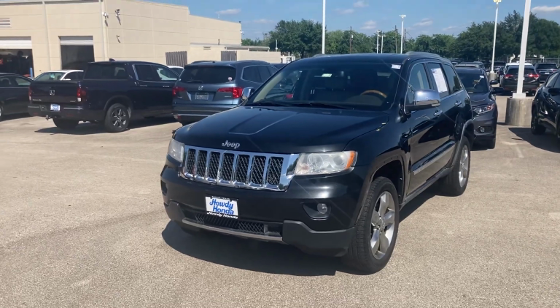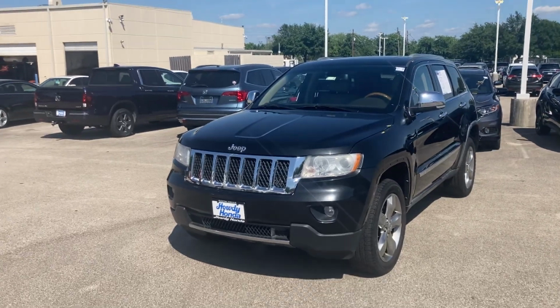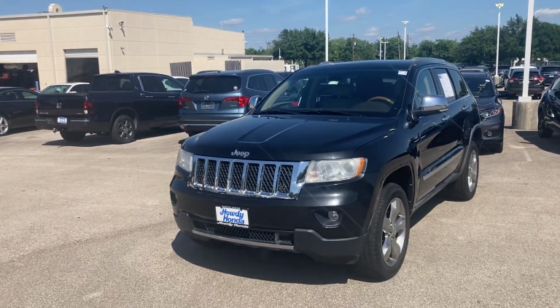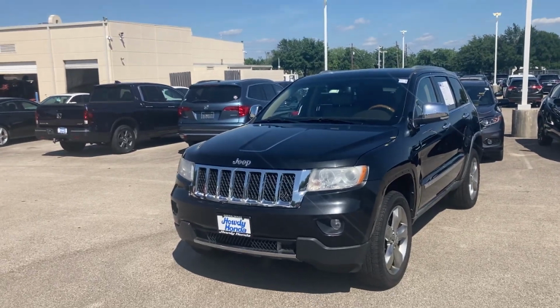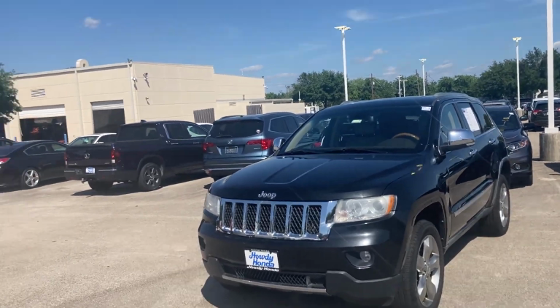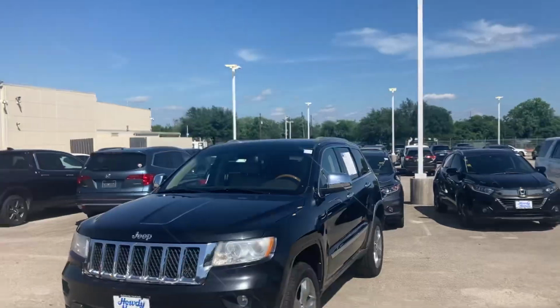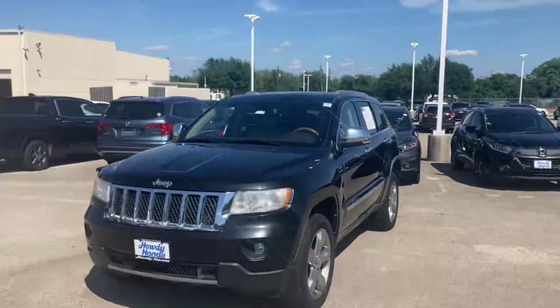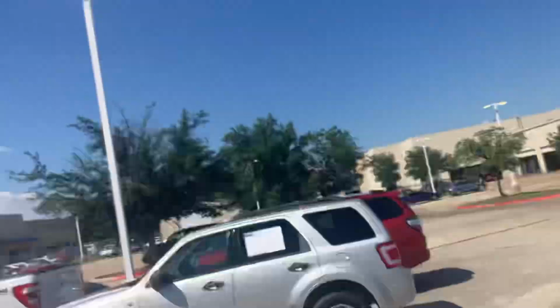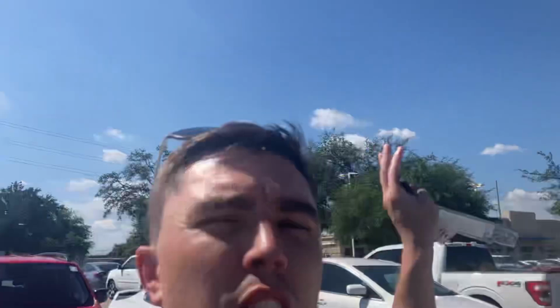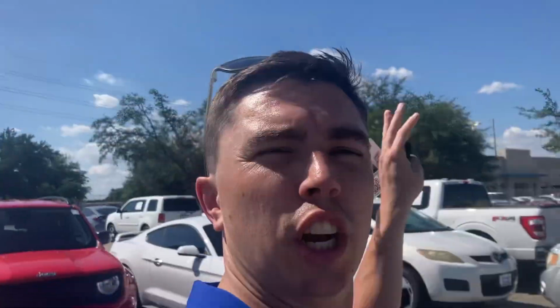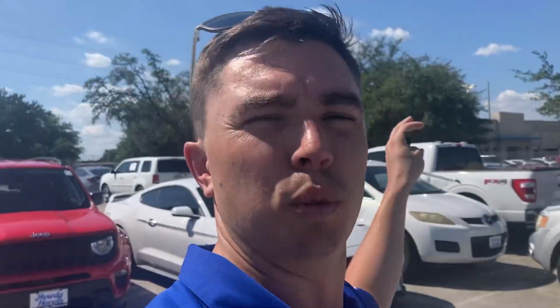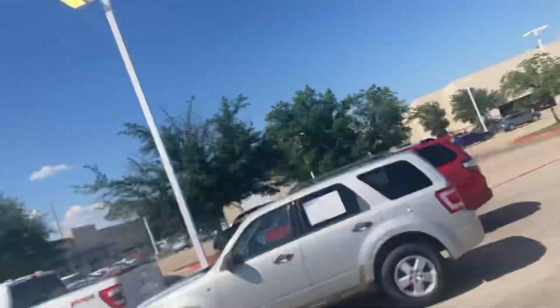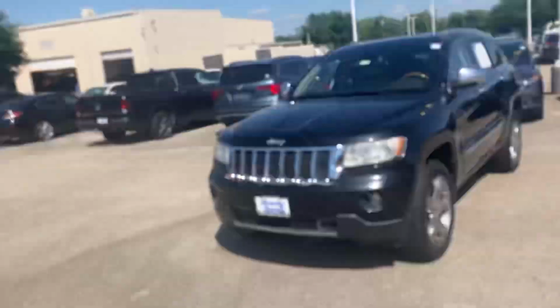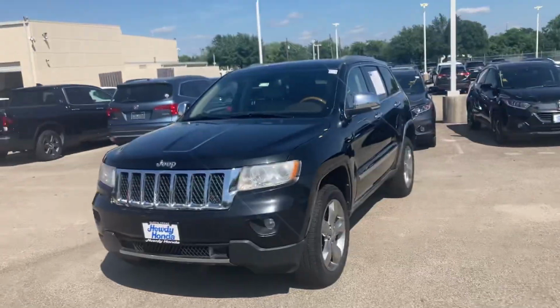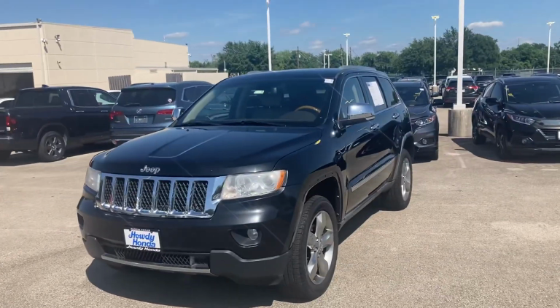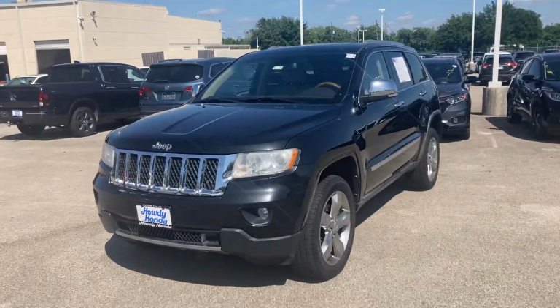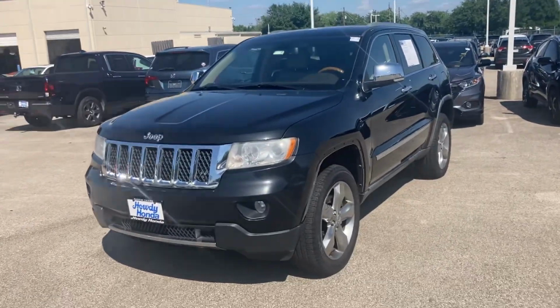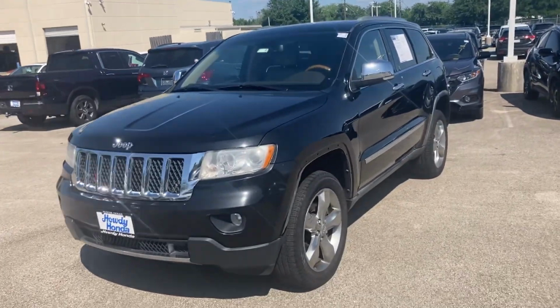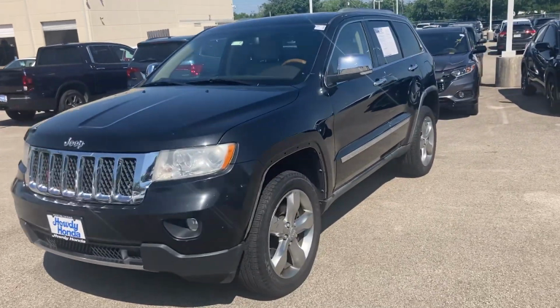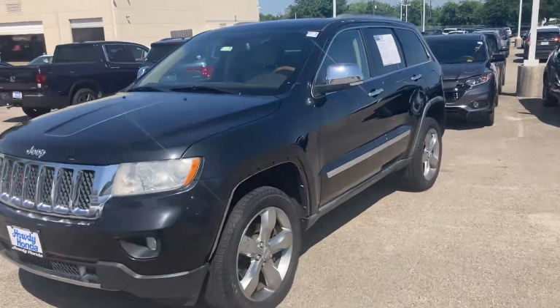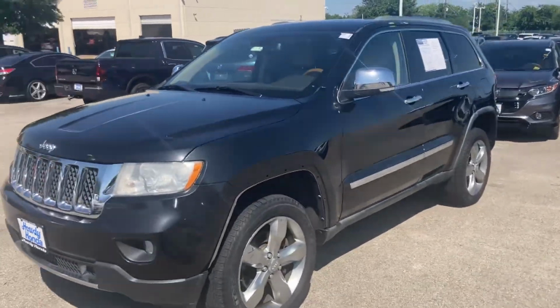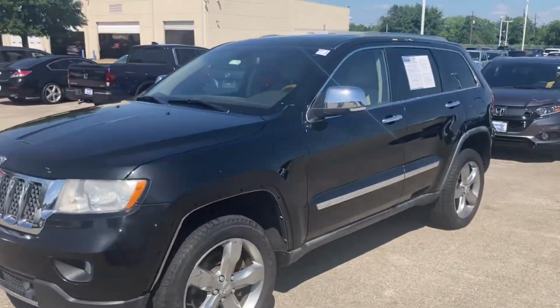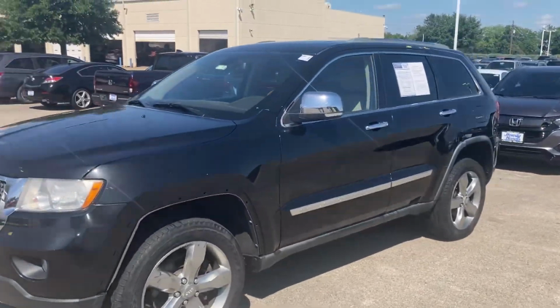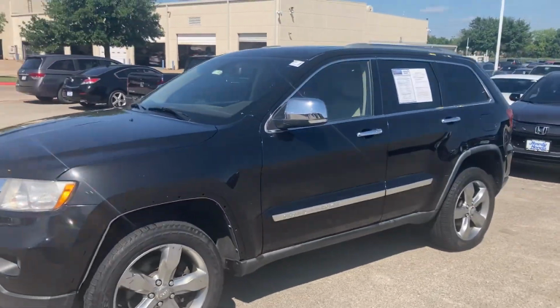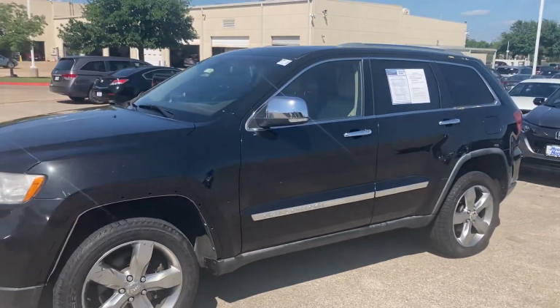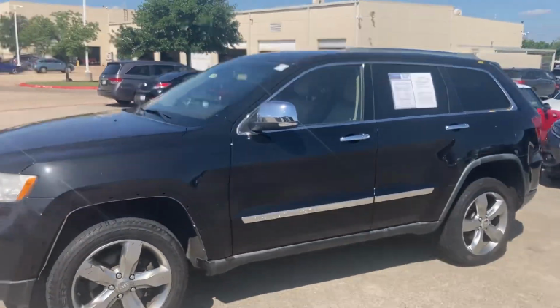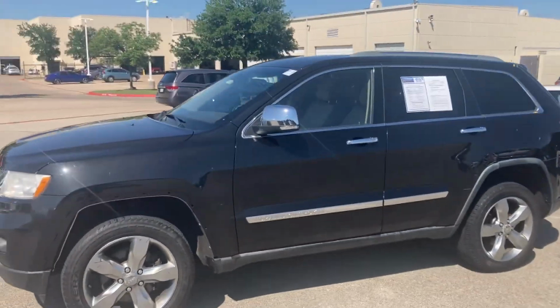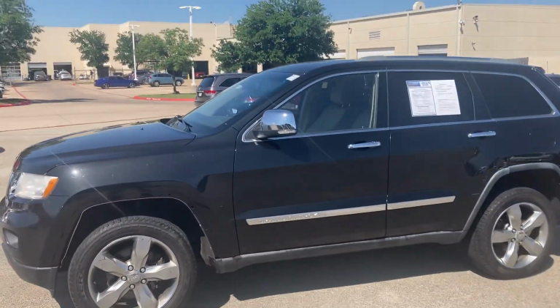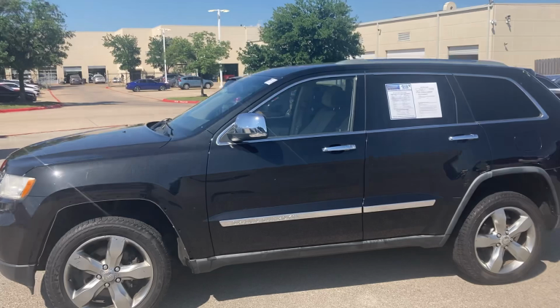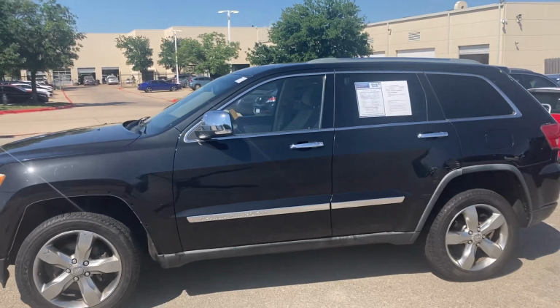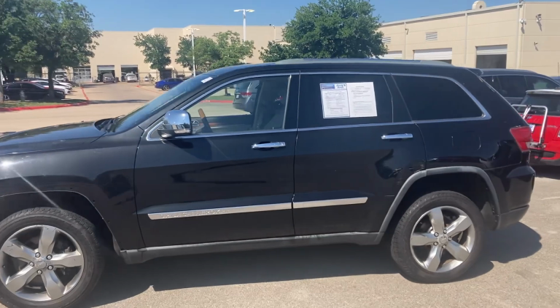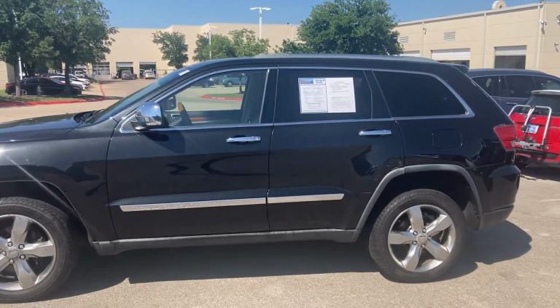Hey Rebecca, how's it going? It's Will Moss from Howdy On. I just wanted to make a video of that Overland Jeep that we have, just seeing if it would be an option that you'd be interested in.